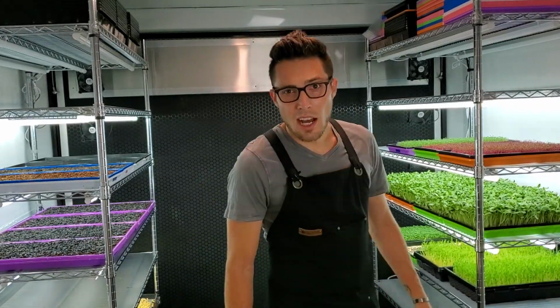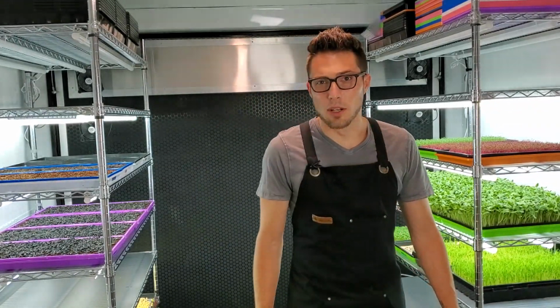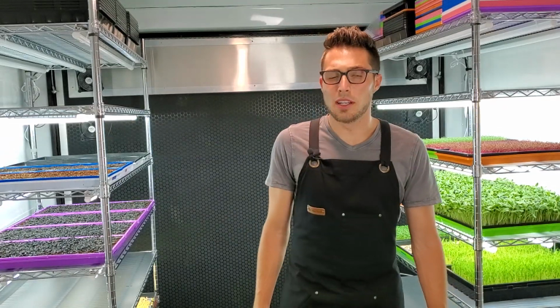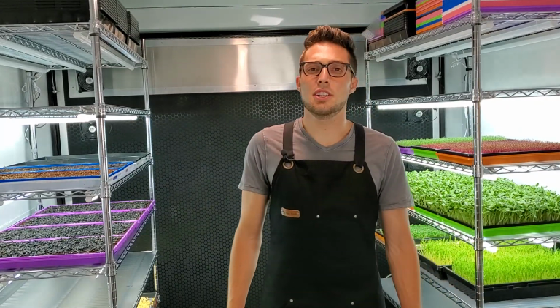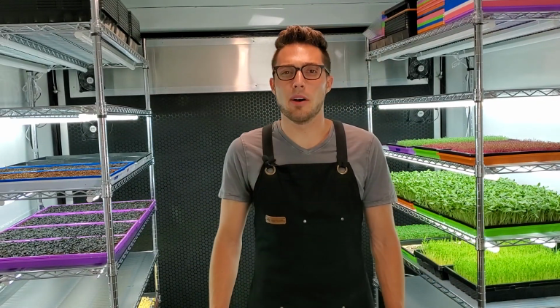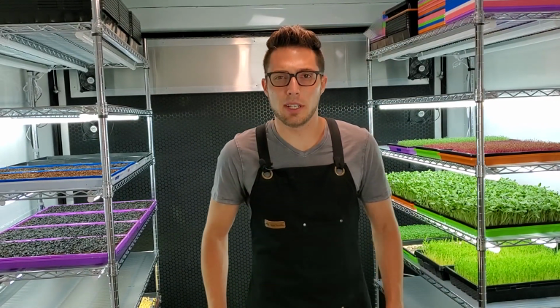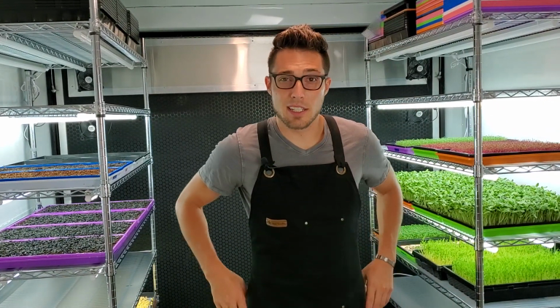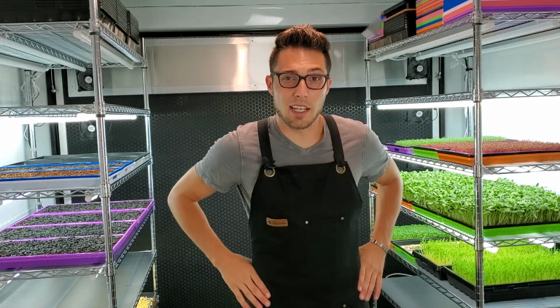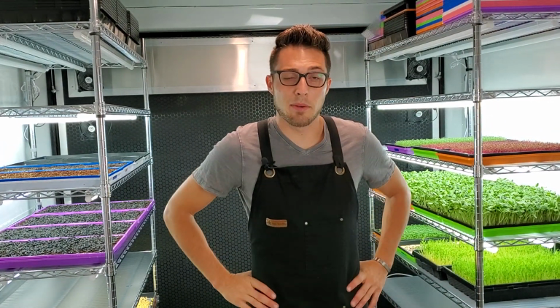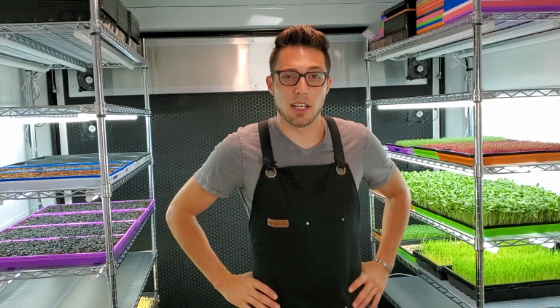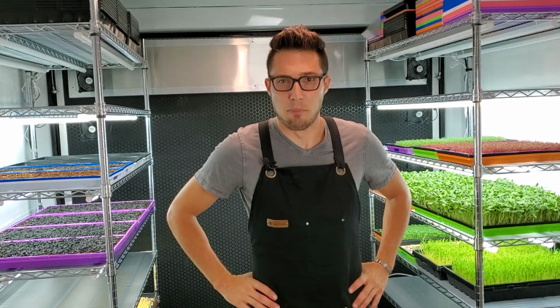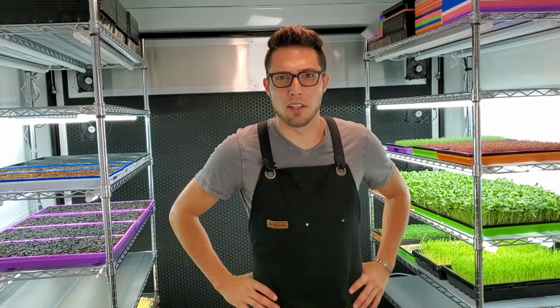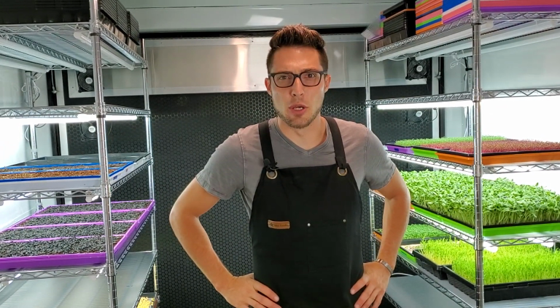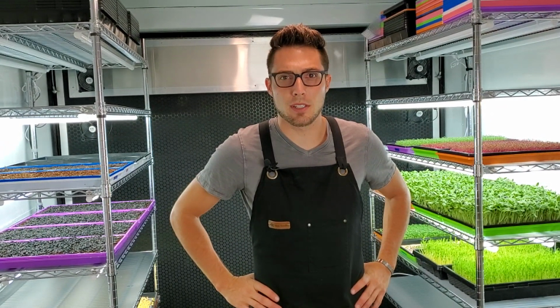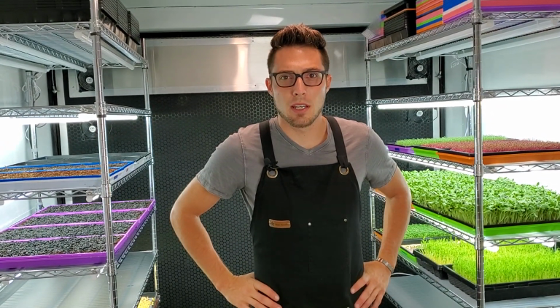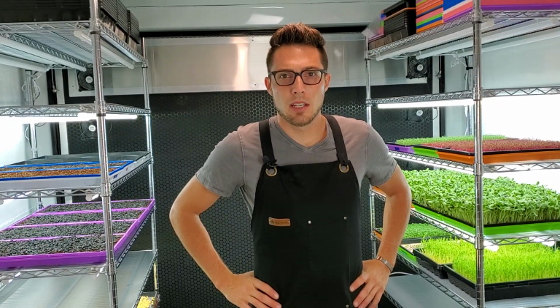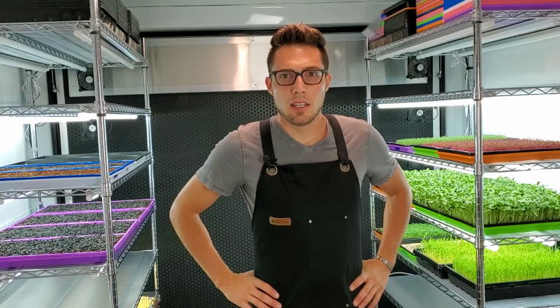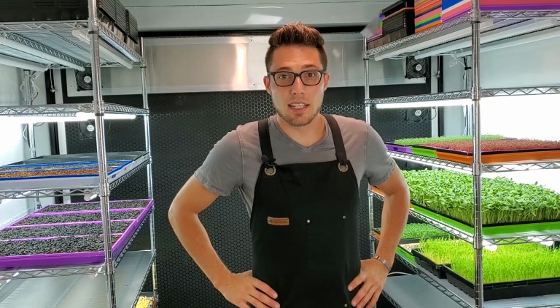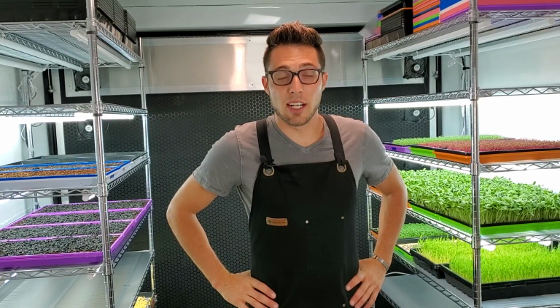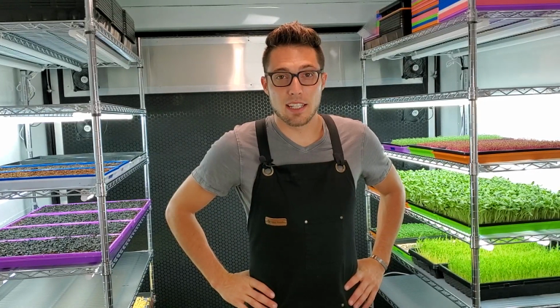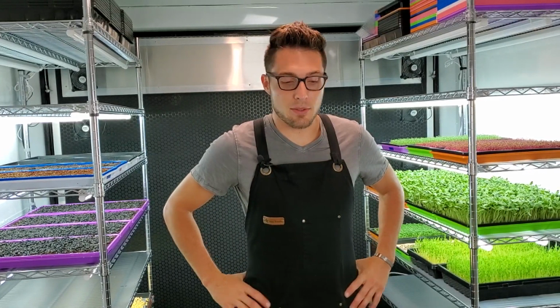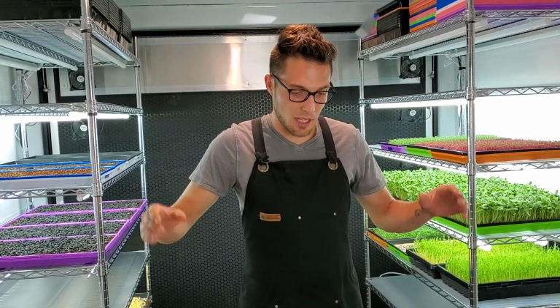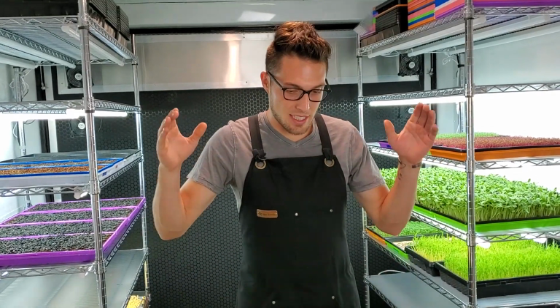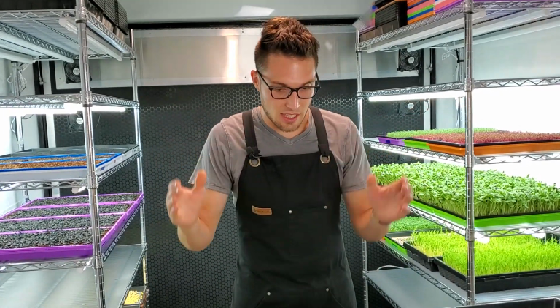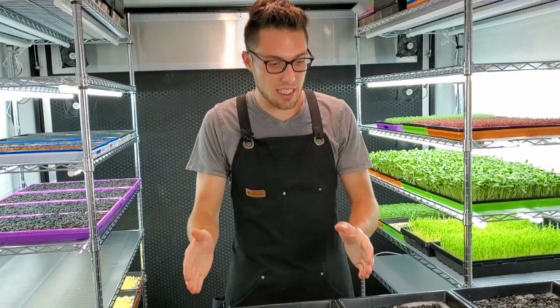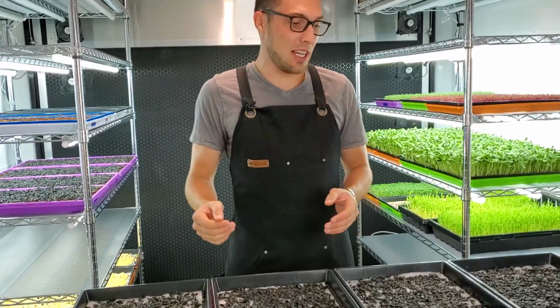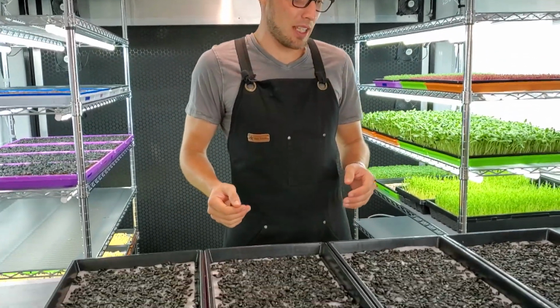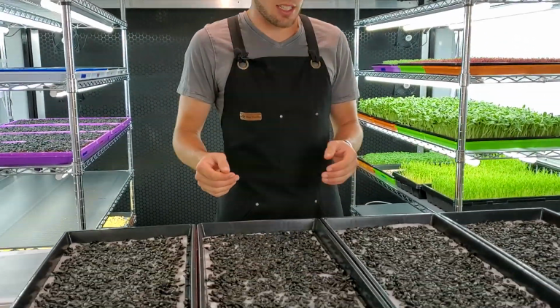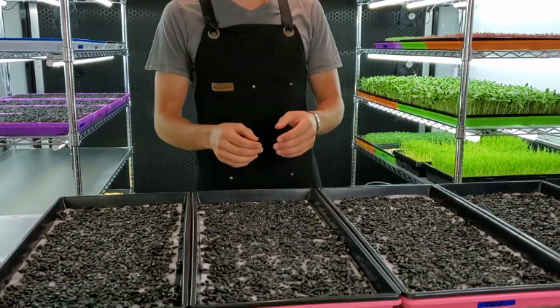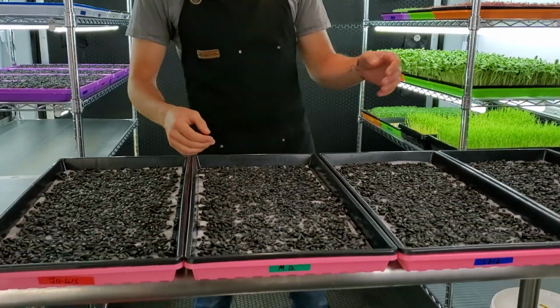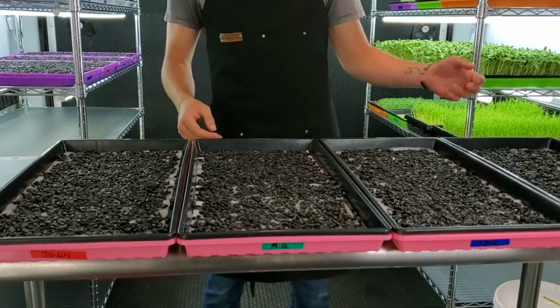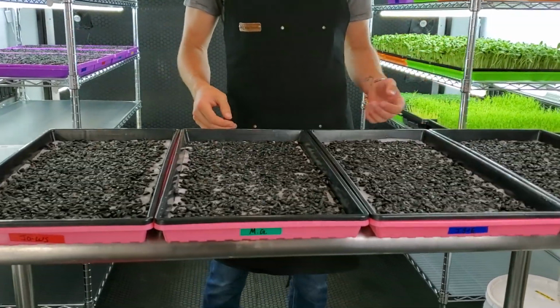Hey everyone, CJ from On The Grow here. Today I'm going to be starting the Battle of the Newts — a very intense test where we're testing out three different hydroponic solutions versus a control group for sunflowers.